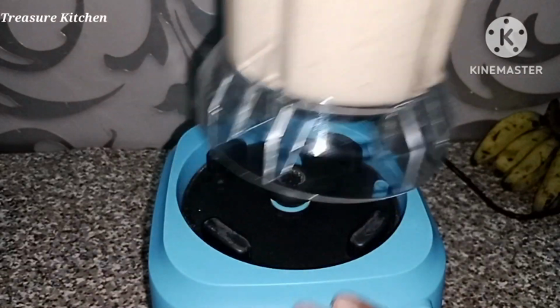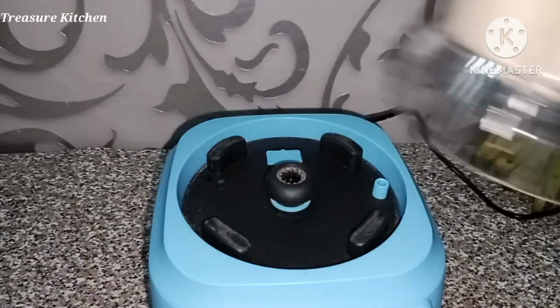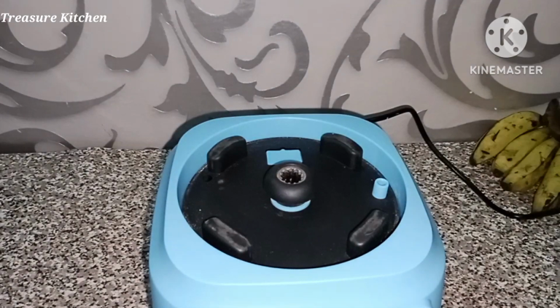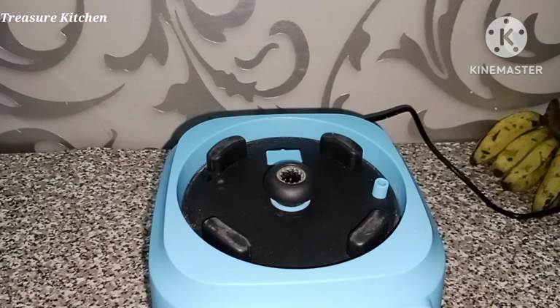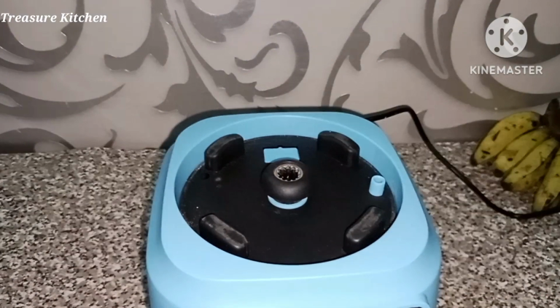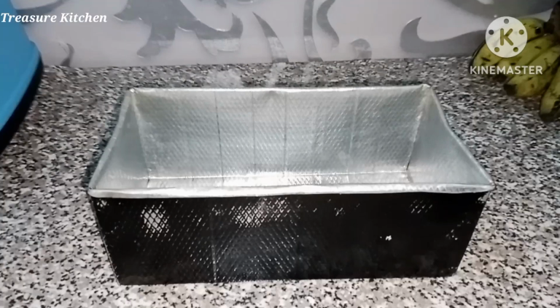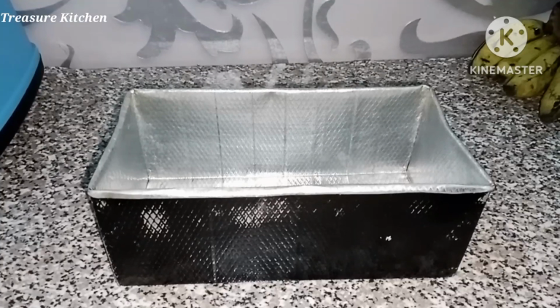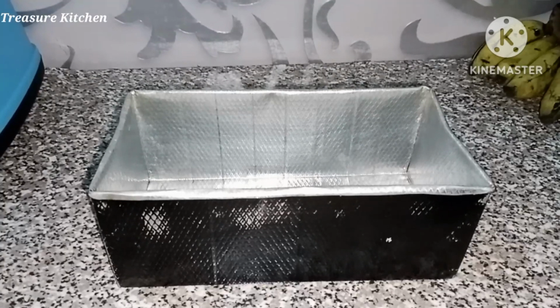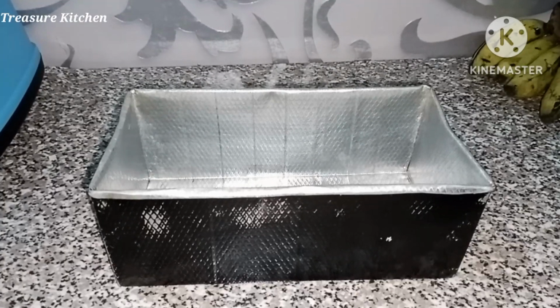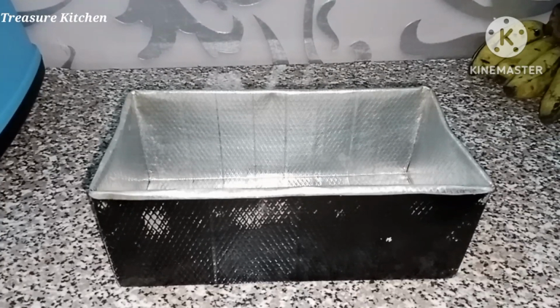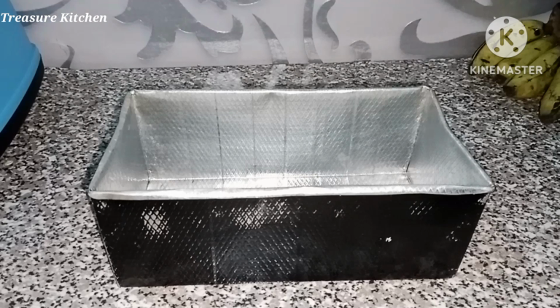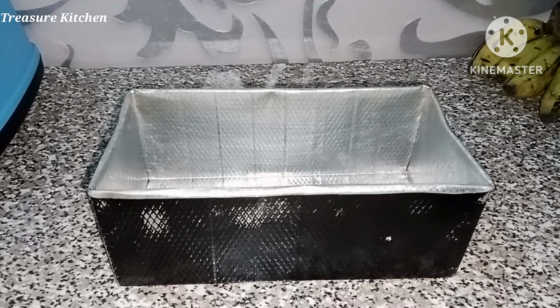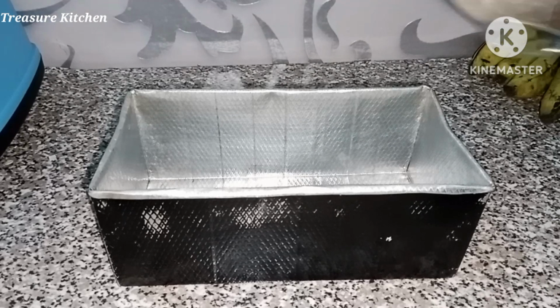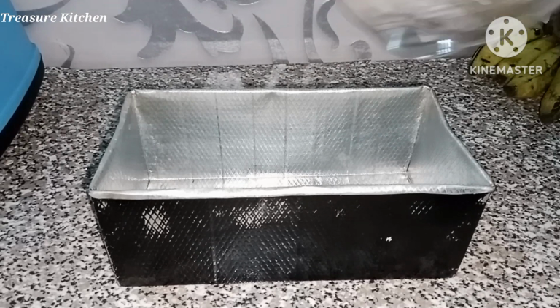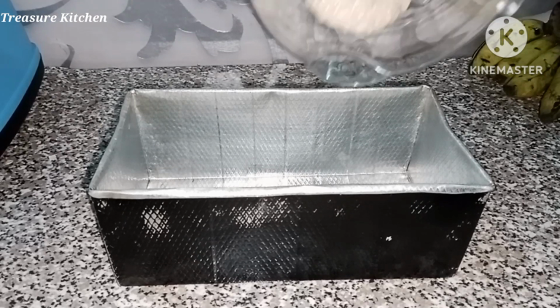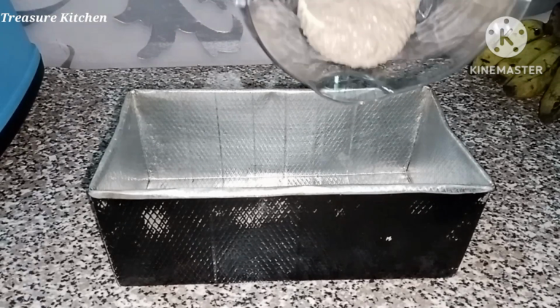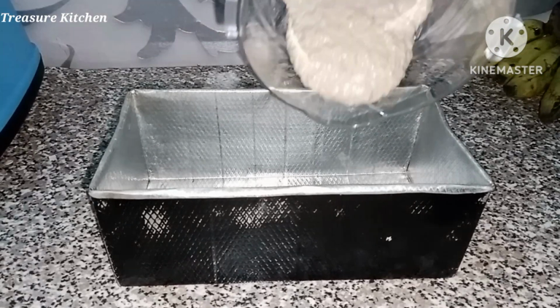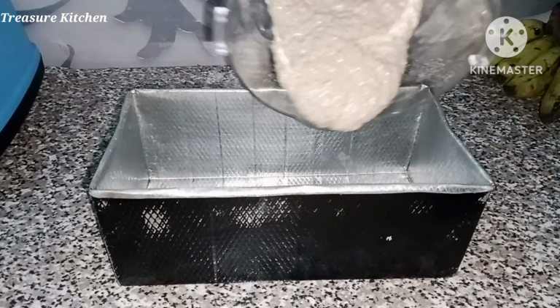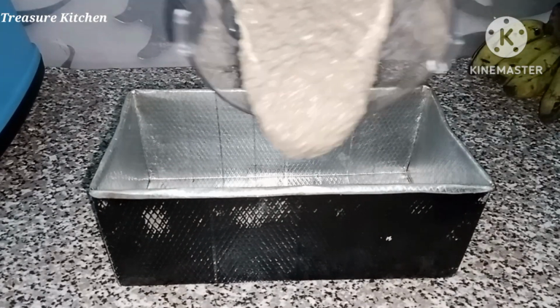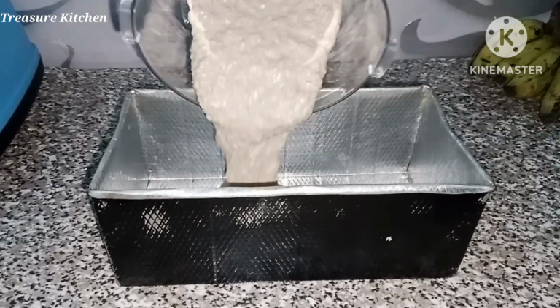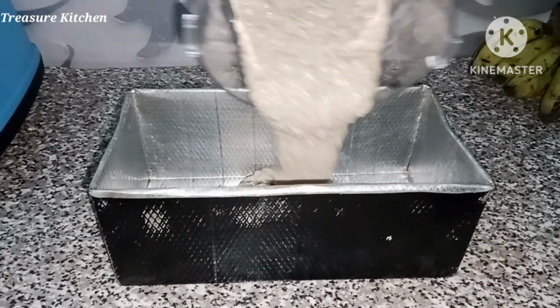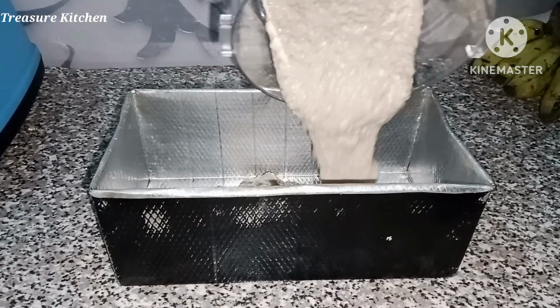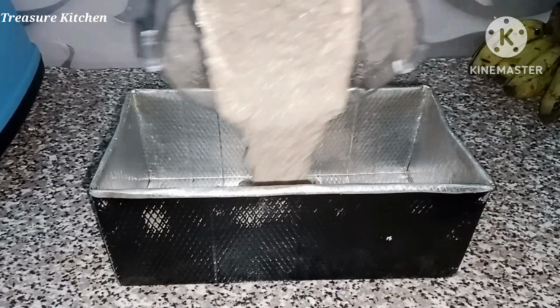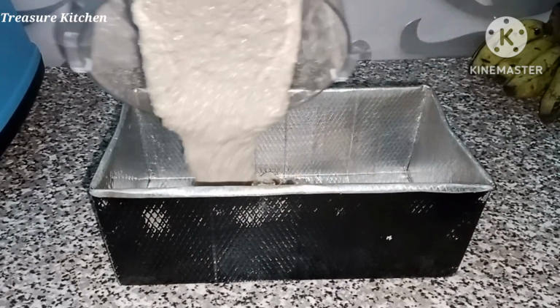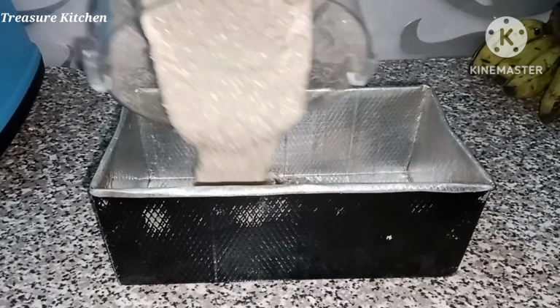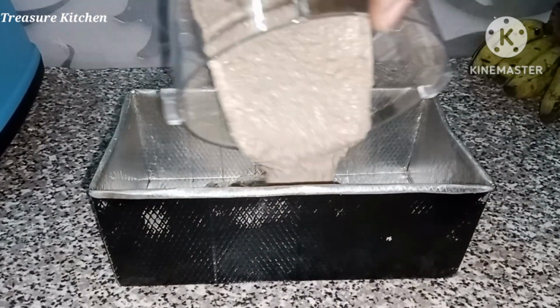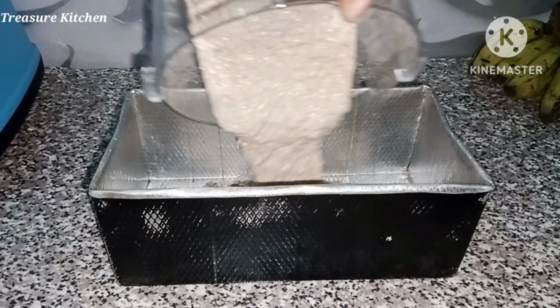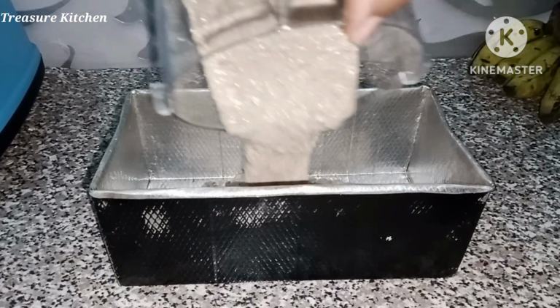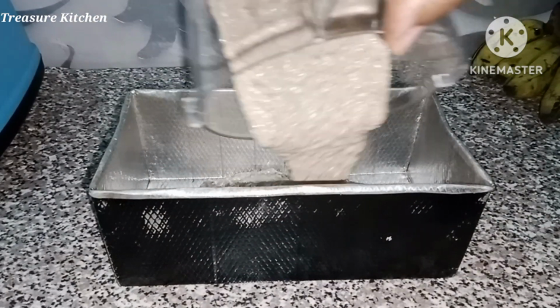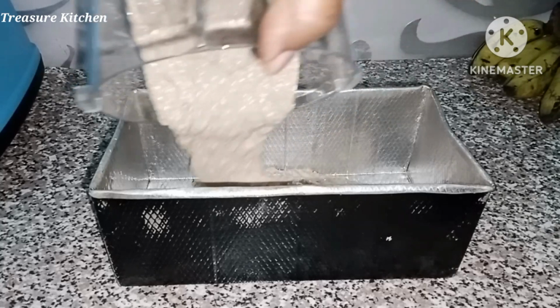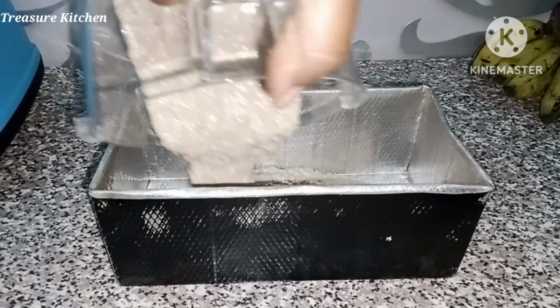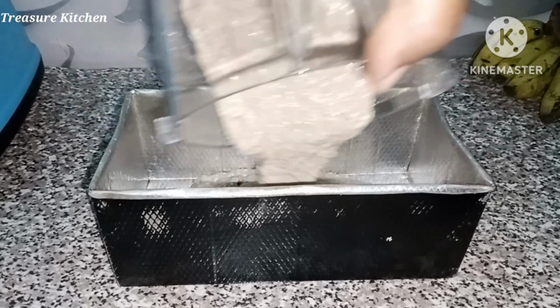After blending, I'll then transfer the batter into my loaf pan and bake for about 40 minutes at 180 degrees Celsius.